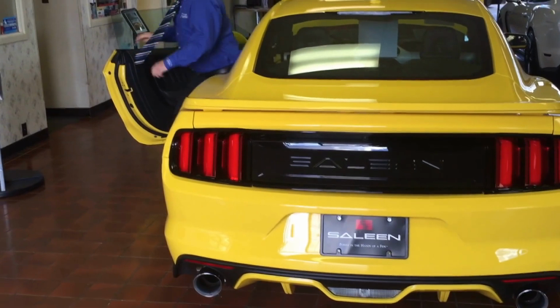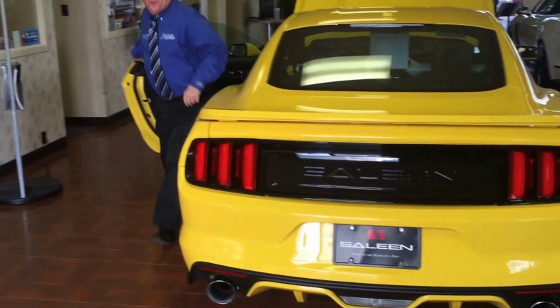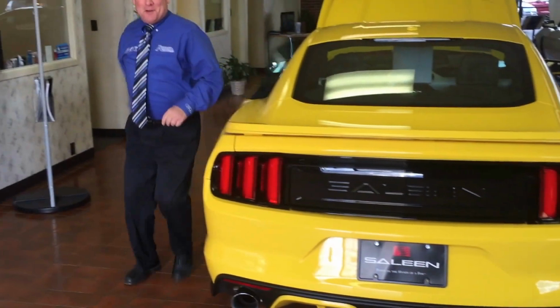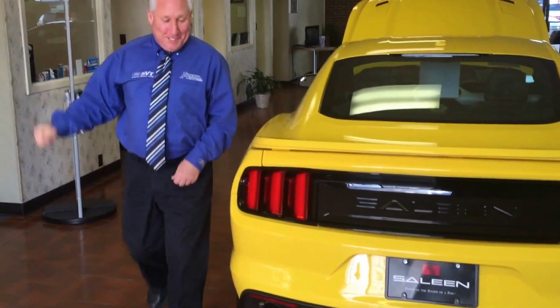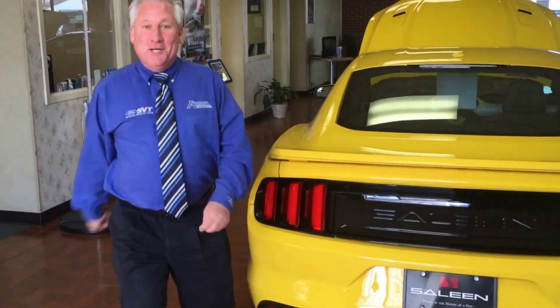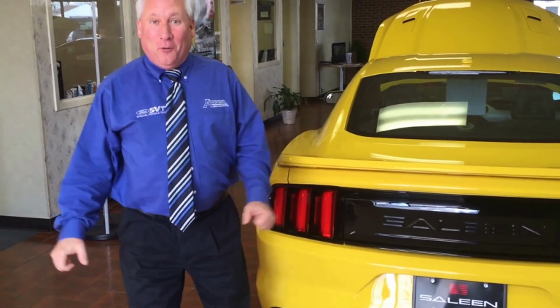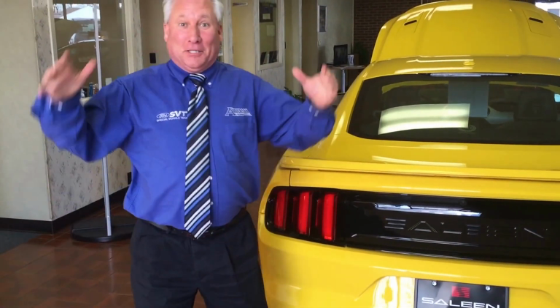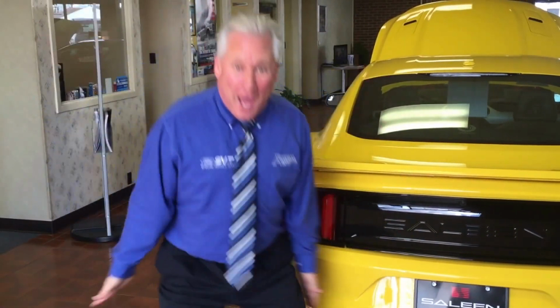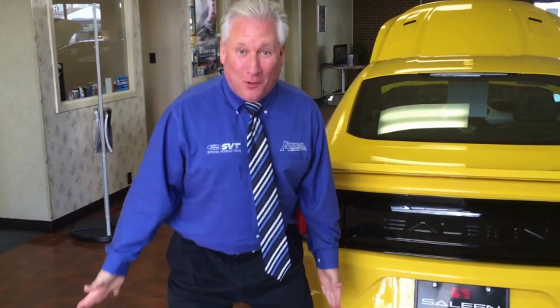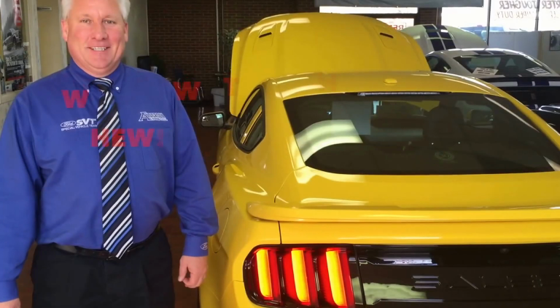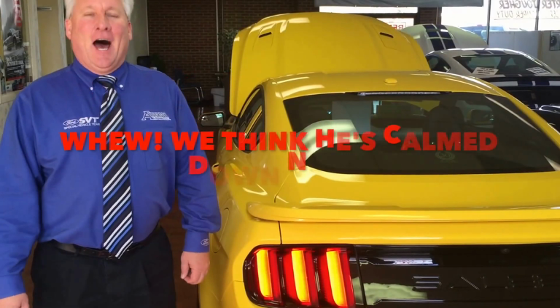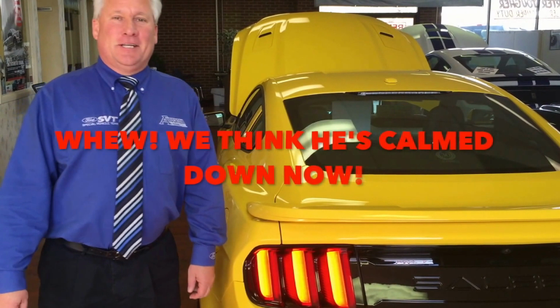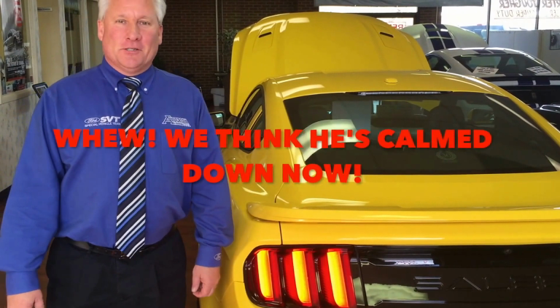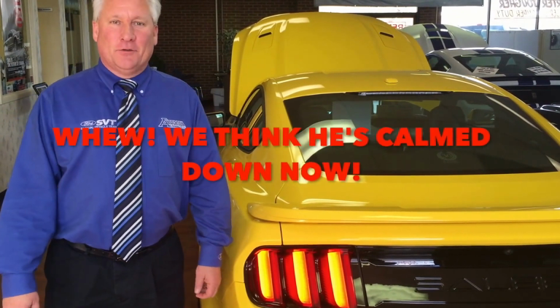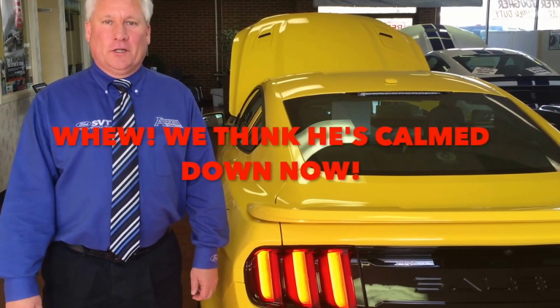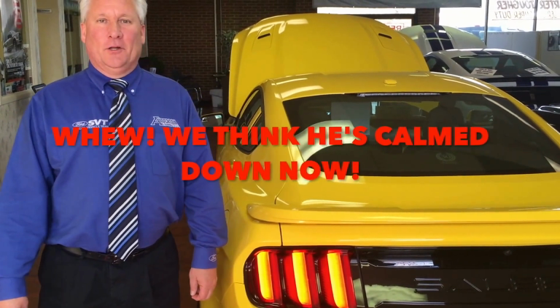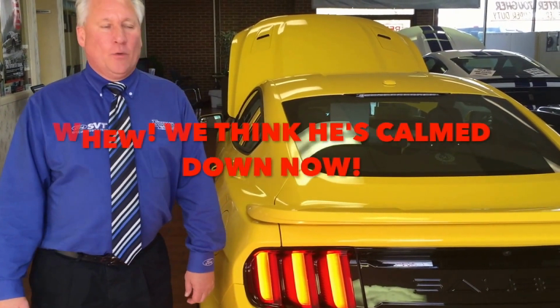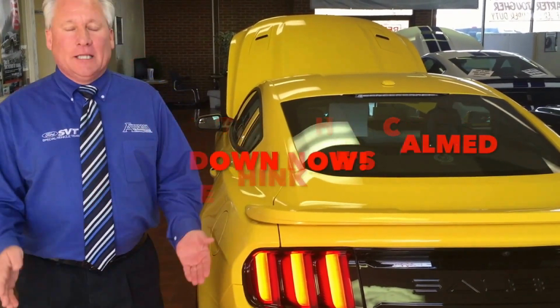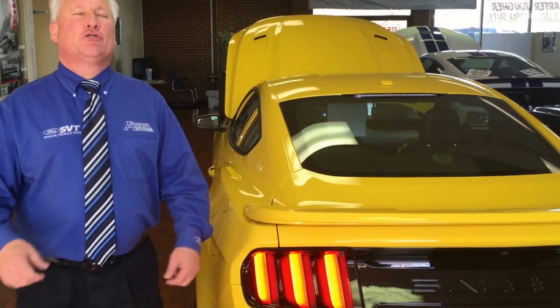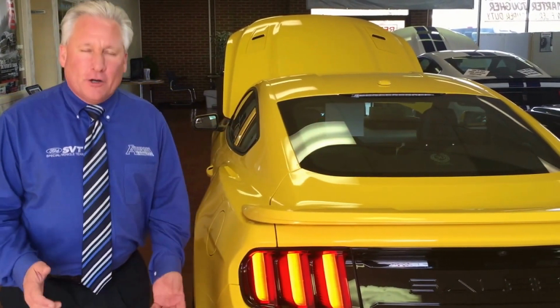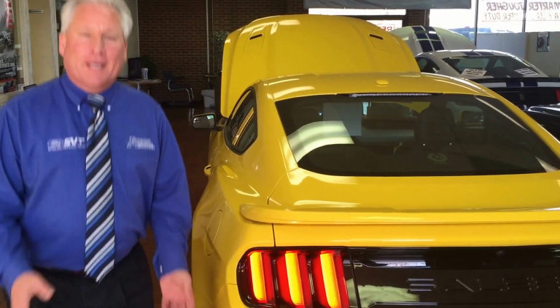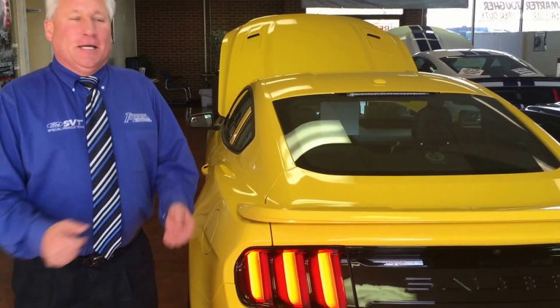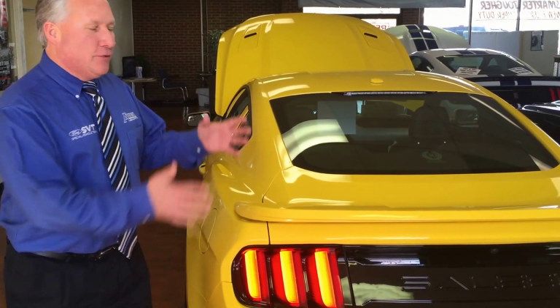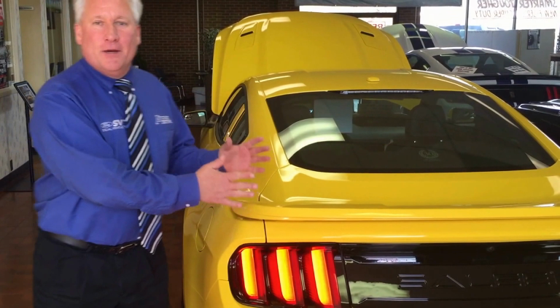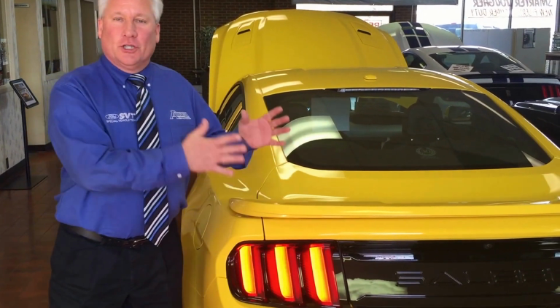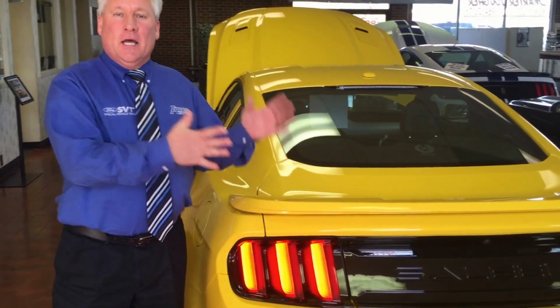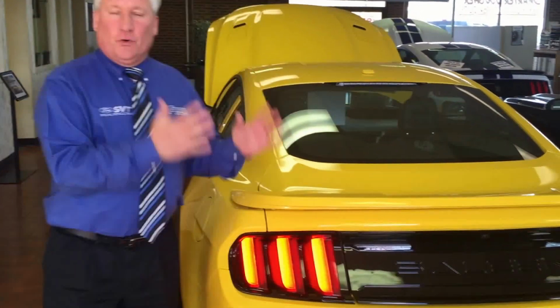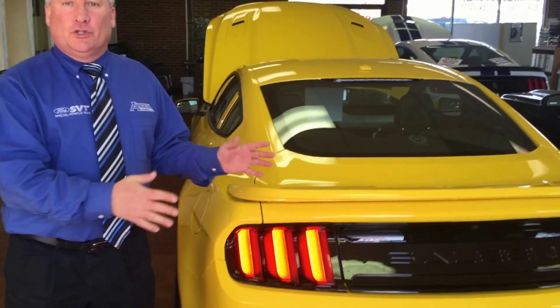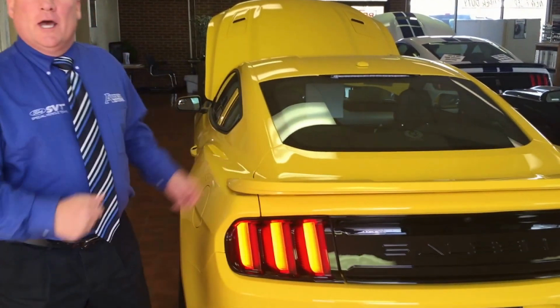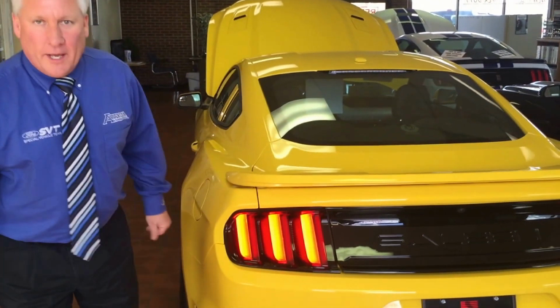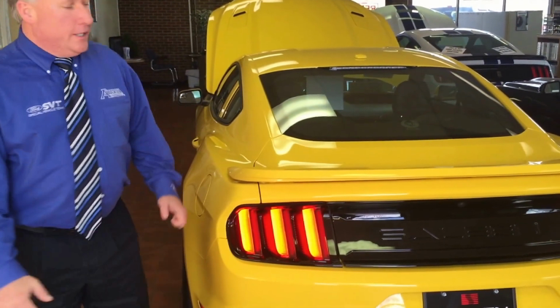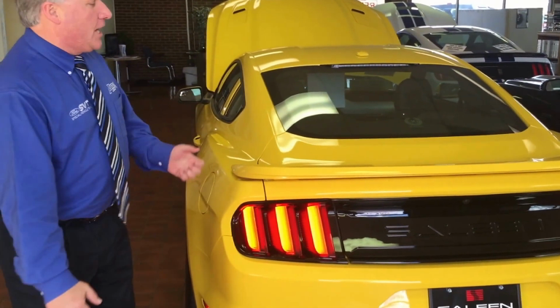Wow! Was that amazing? No — that's incredible! Hi, this is Dean Carlson, Anderson Ford, Clinton, Illinois, and we are extraordinarily lucky to have this brand new Shelby 302 yellow label in stock.